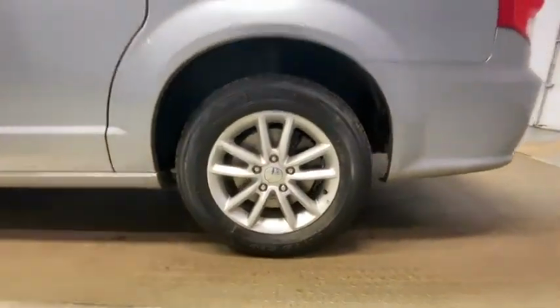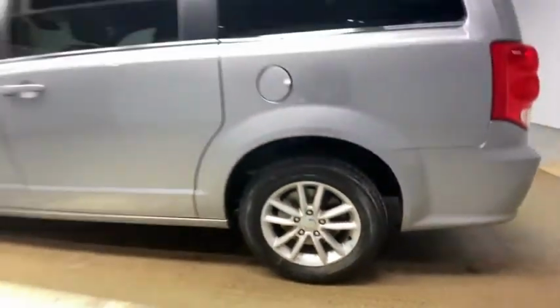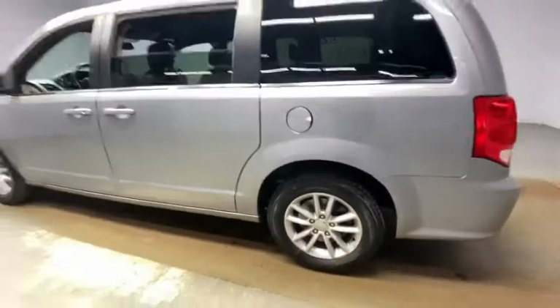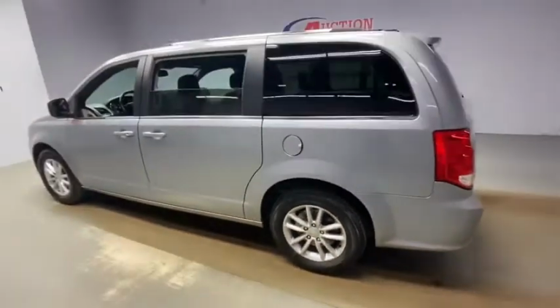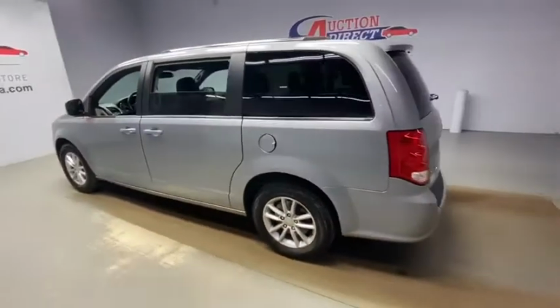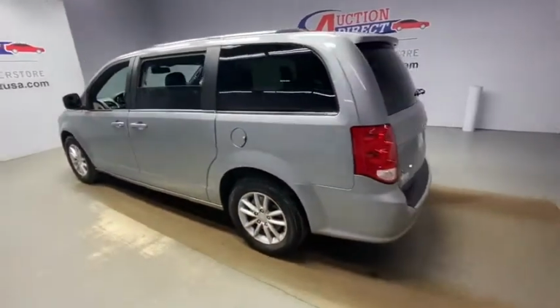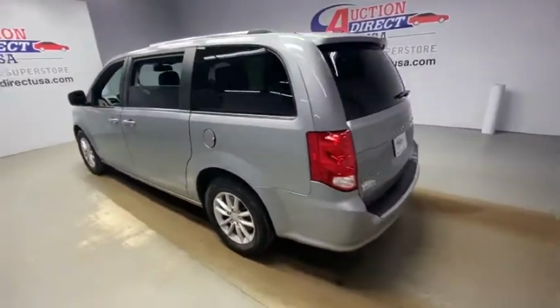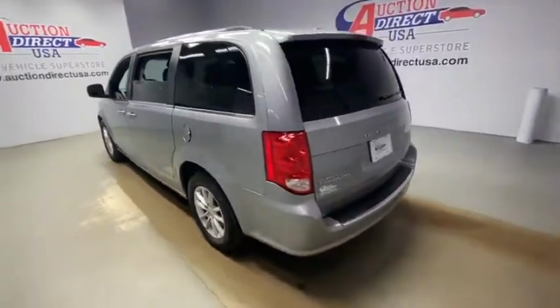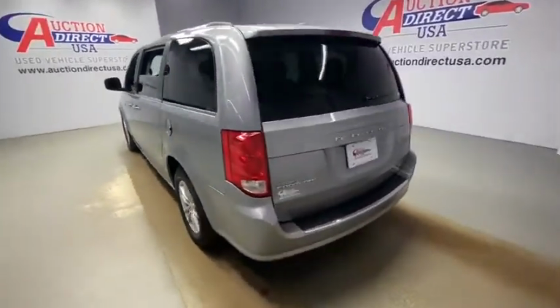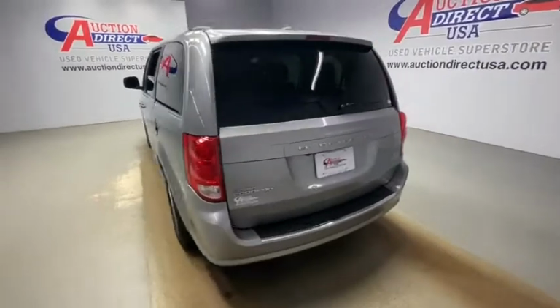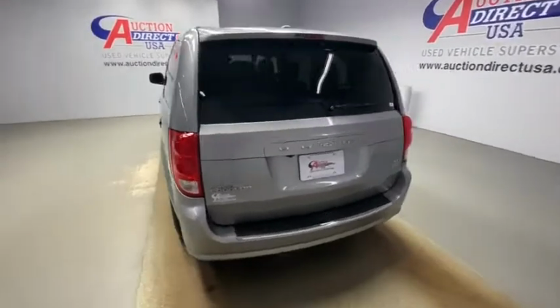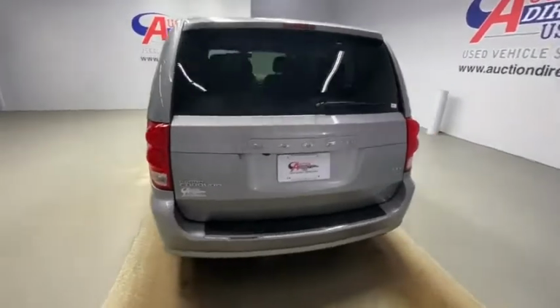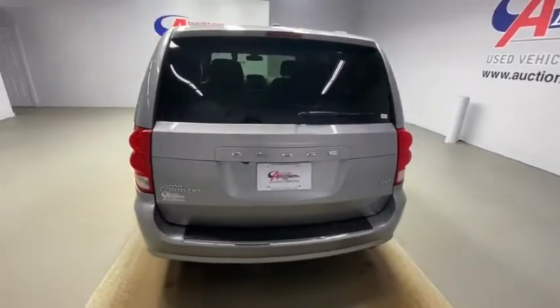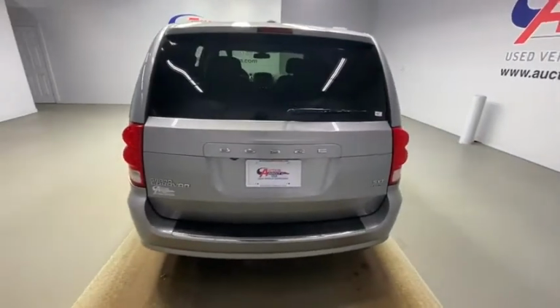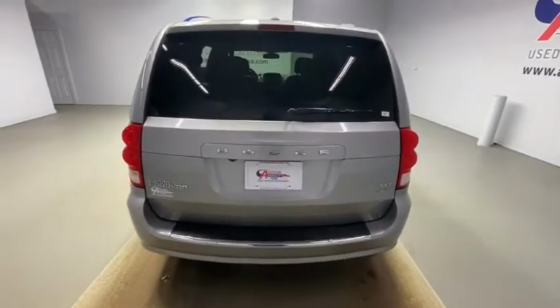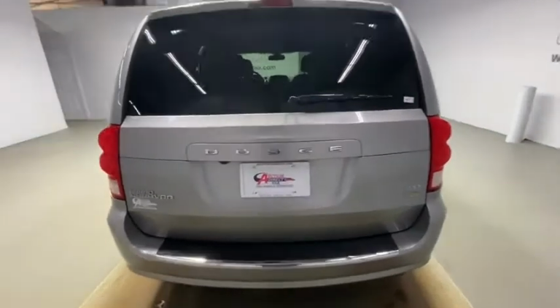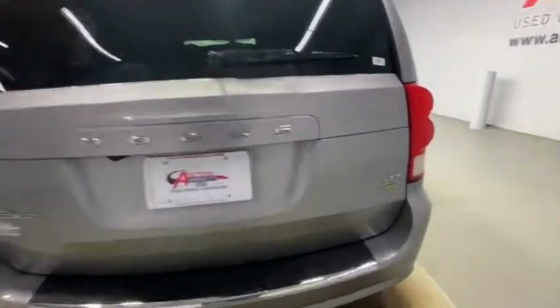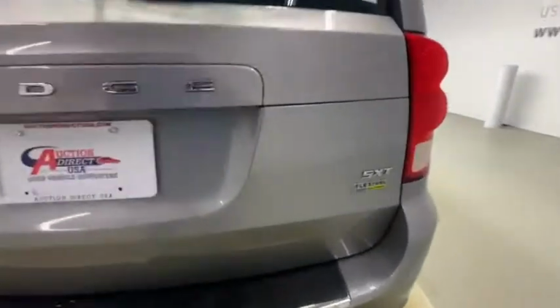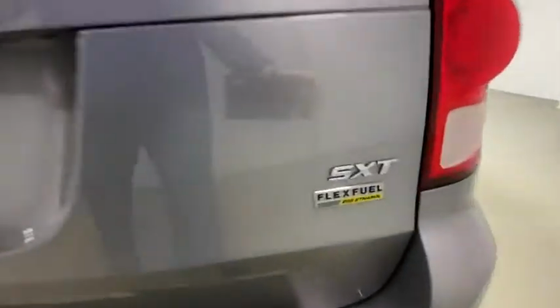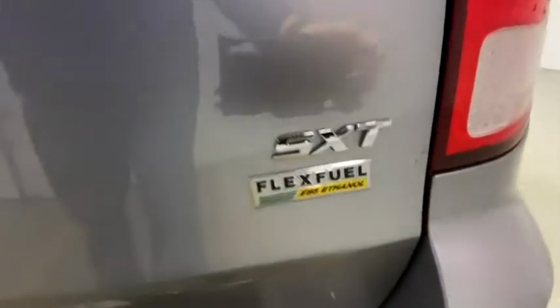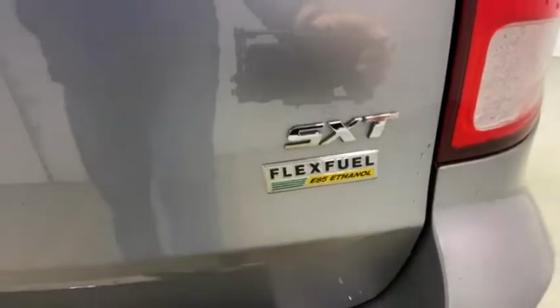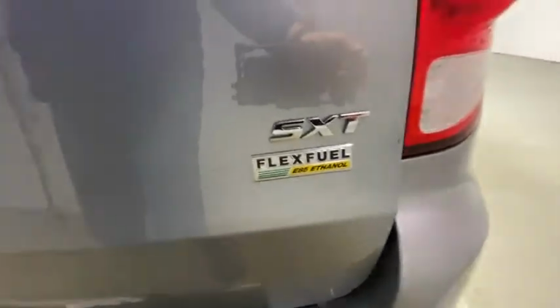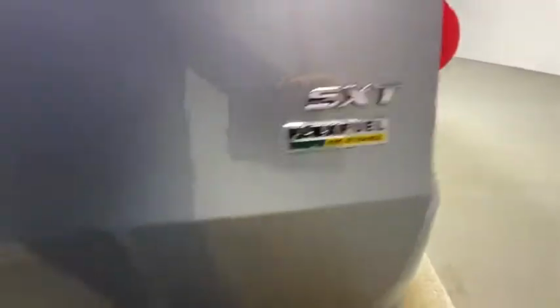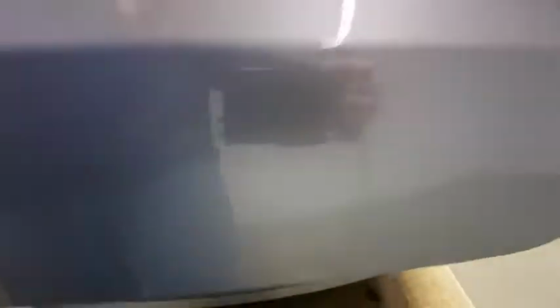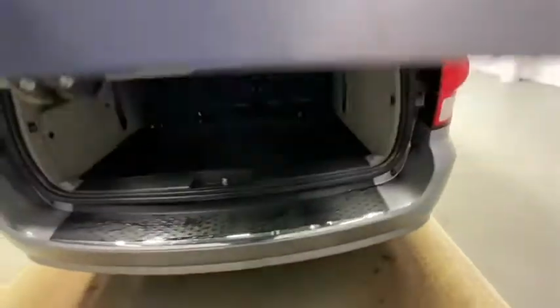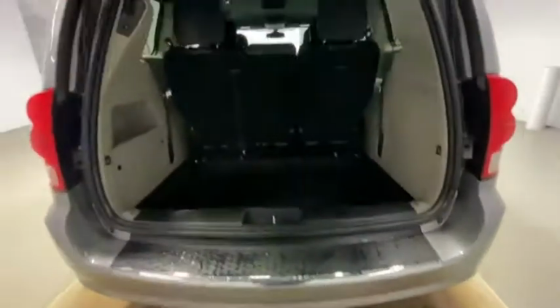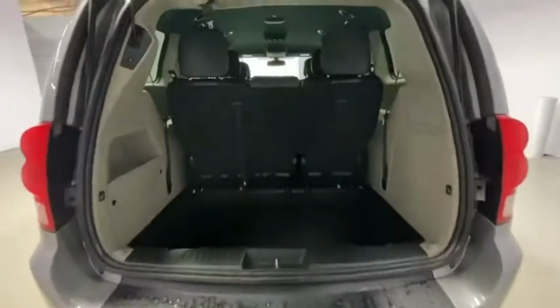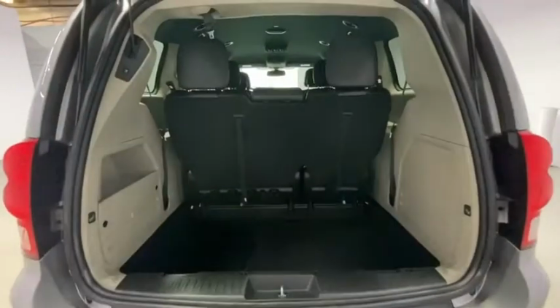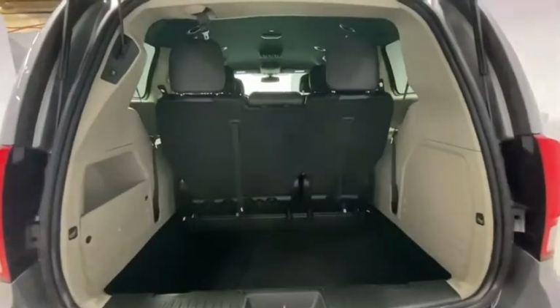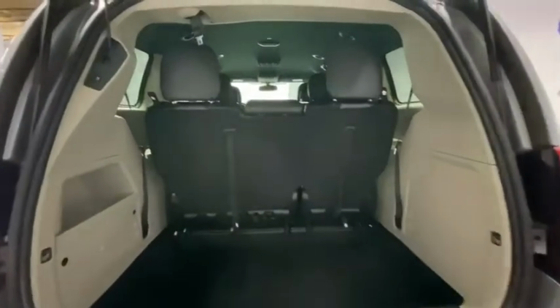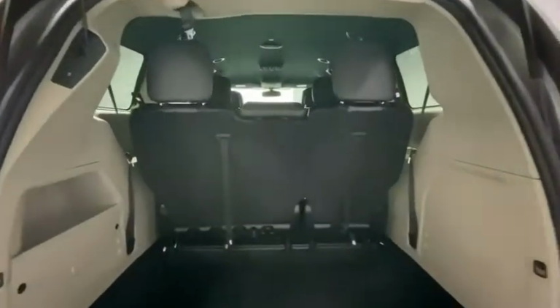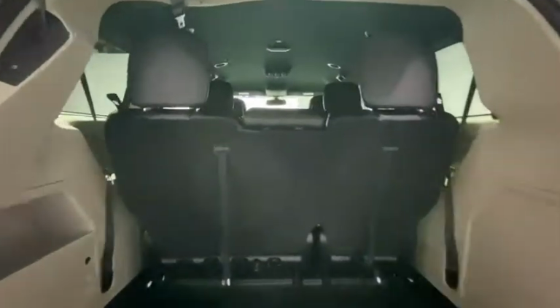Adjustable steering wheel, power steering, four-wheel disc brakes, aluminum wheels, floor mats, cruise control, auto-dimming rear-view mirror, hard disk drive media storage, rear defrost.